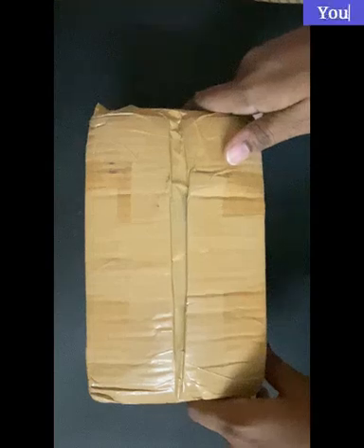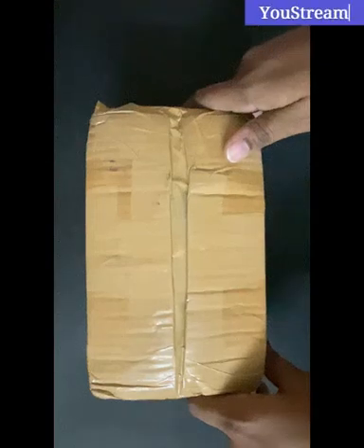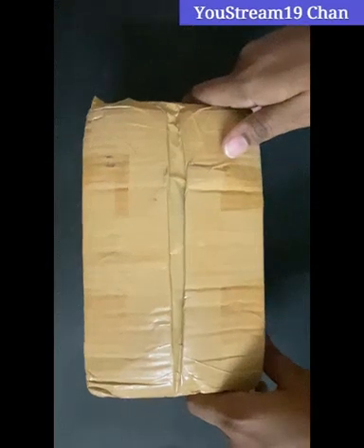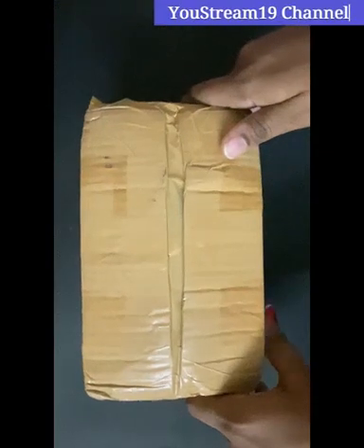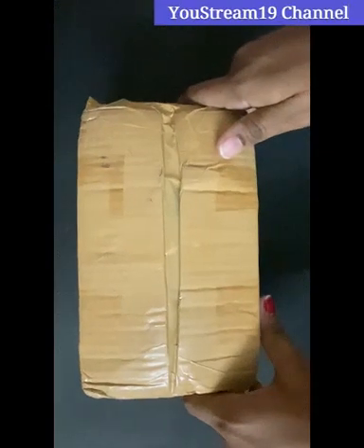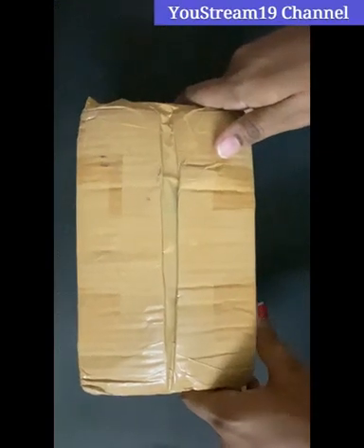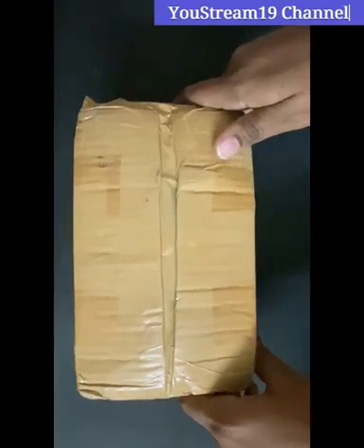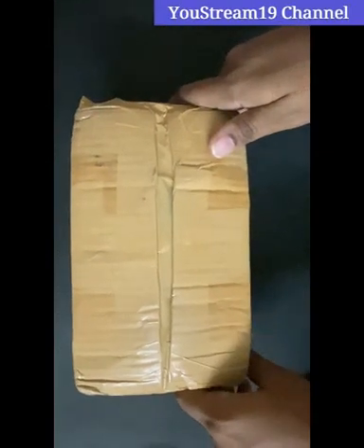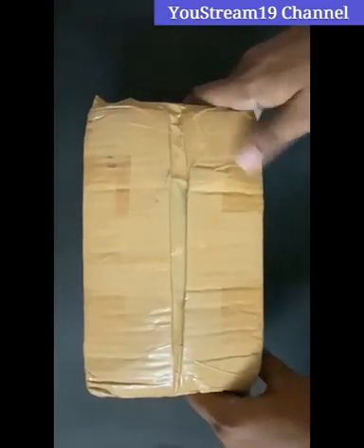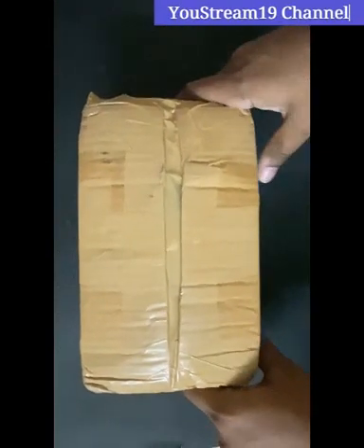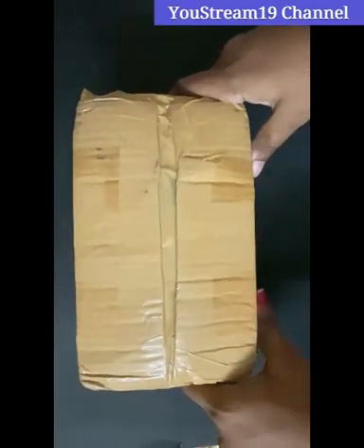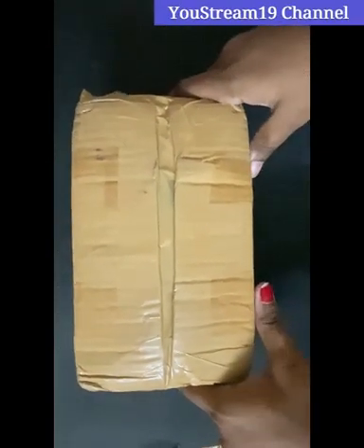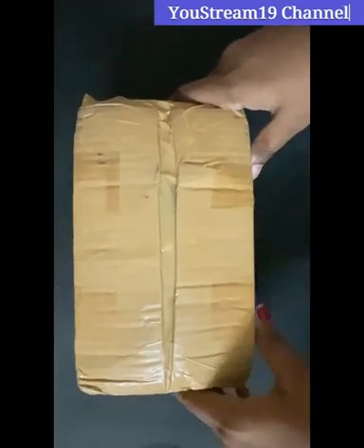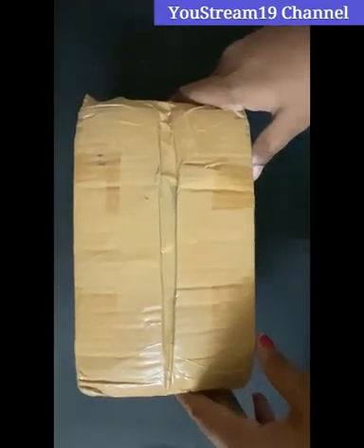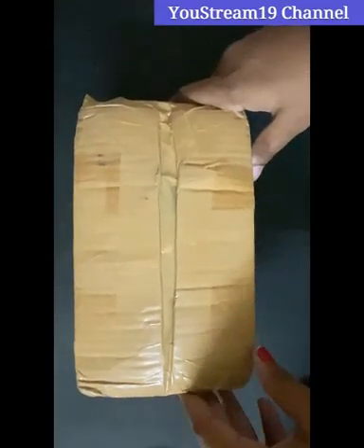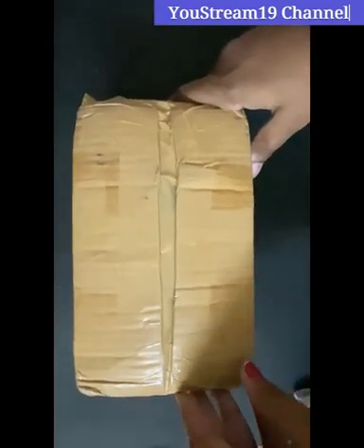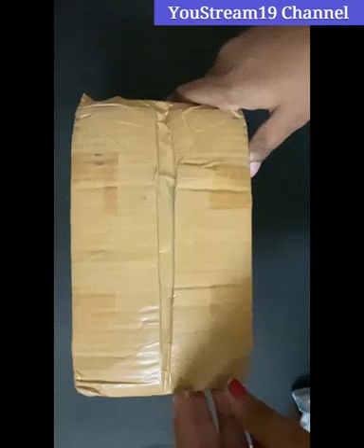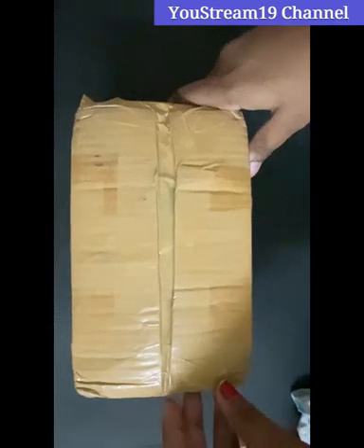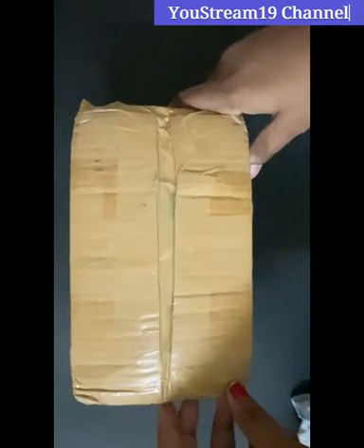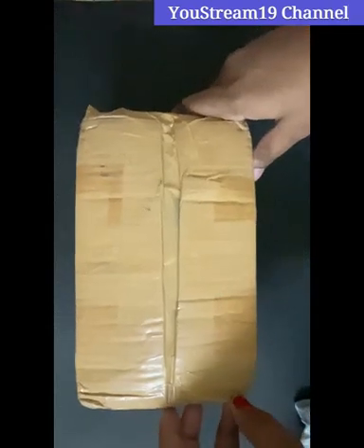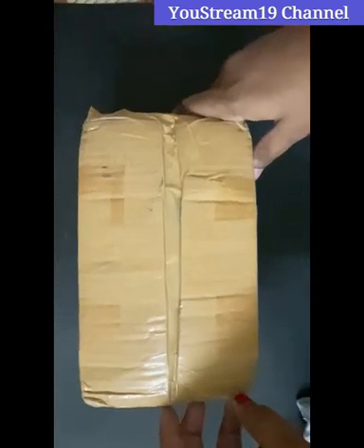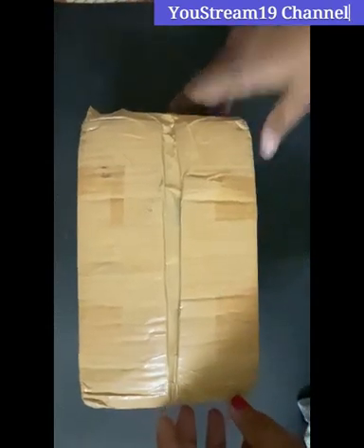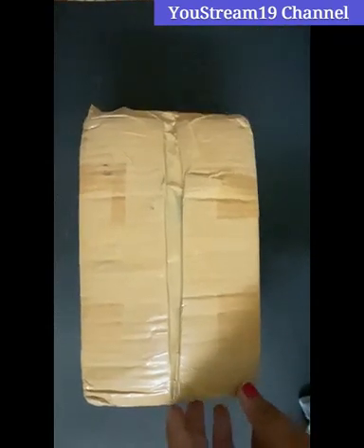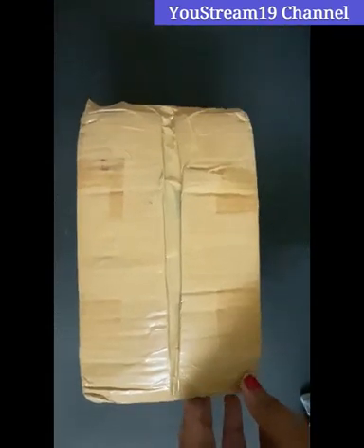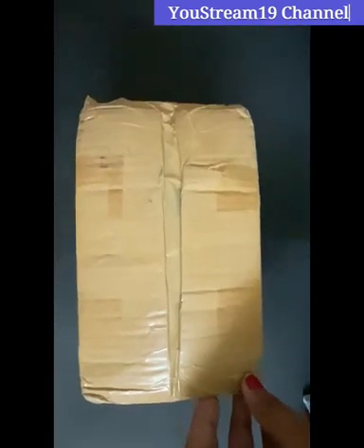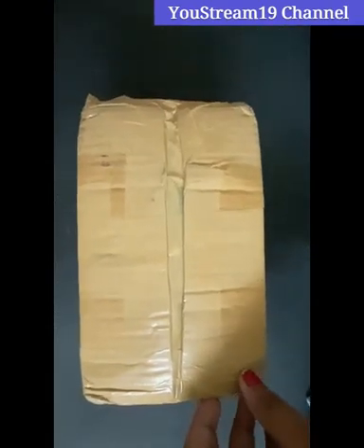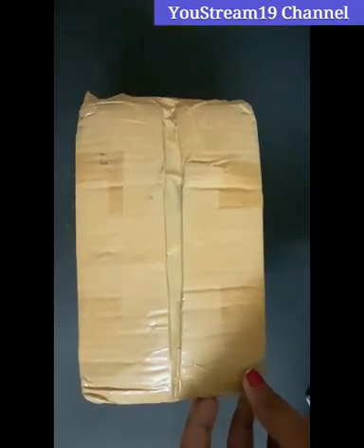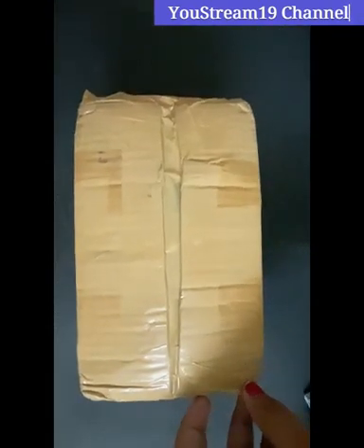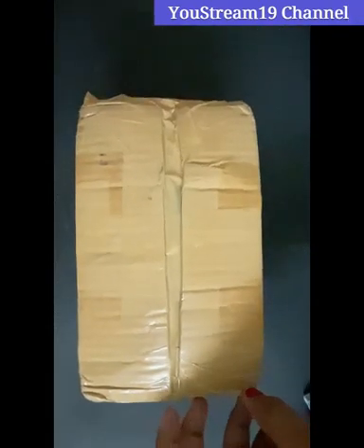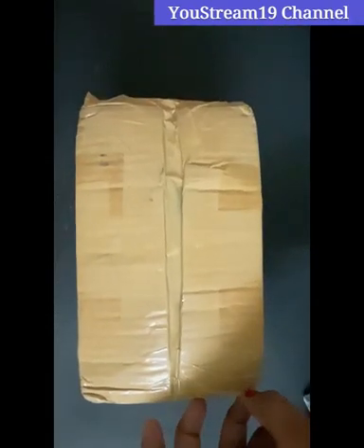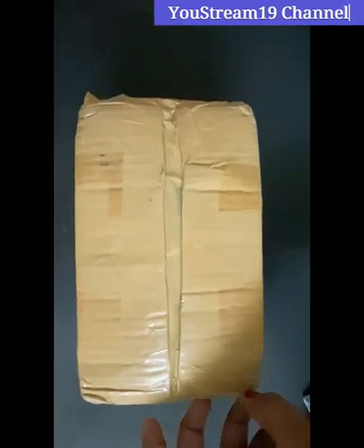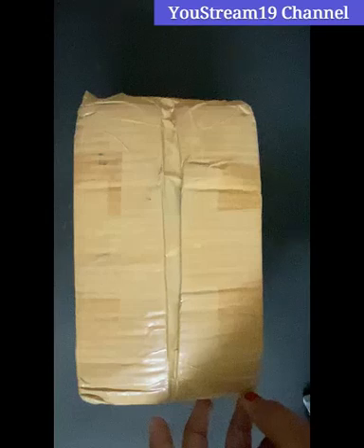Hi Friends! I am going to receive a parcel of seeds online. We will do an unboxing video.